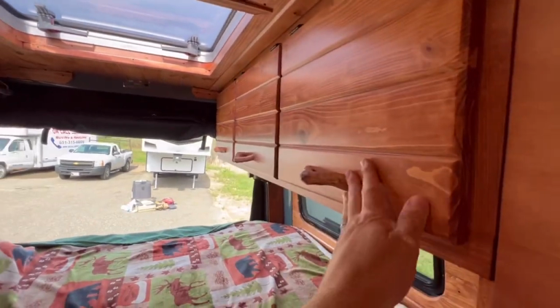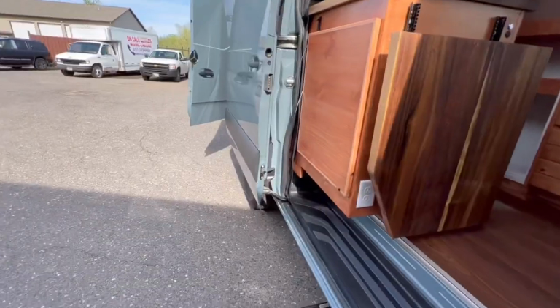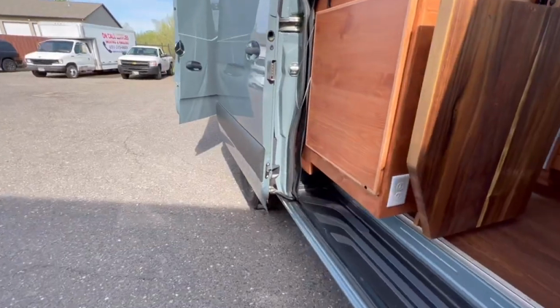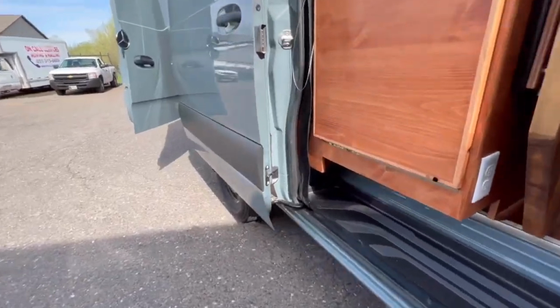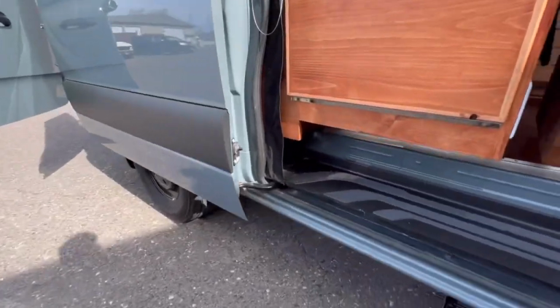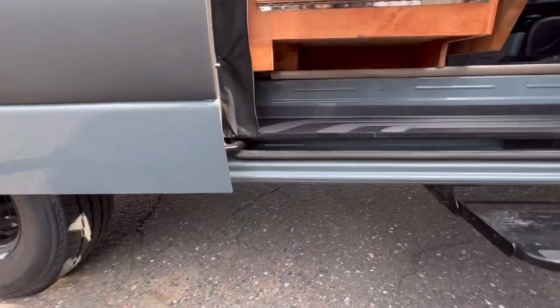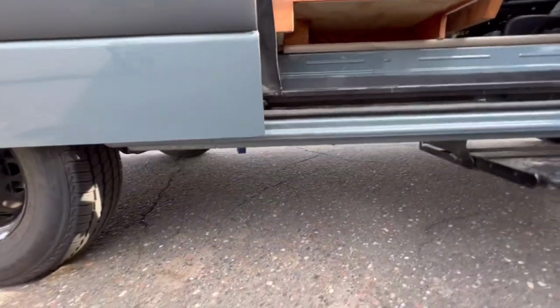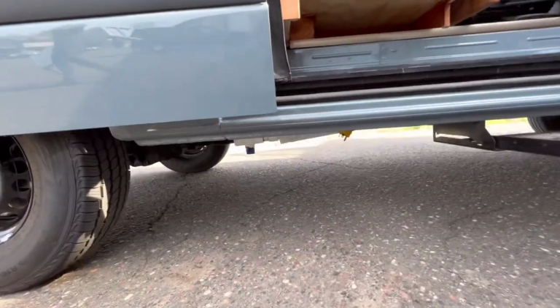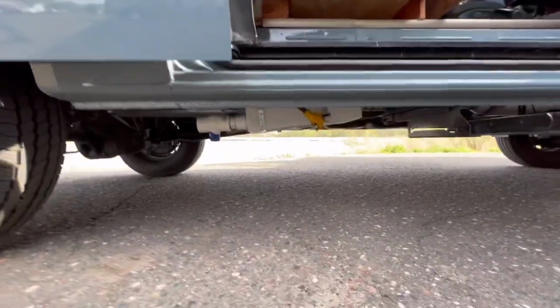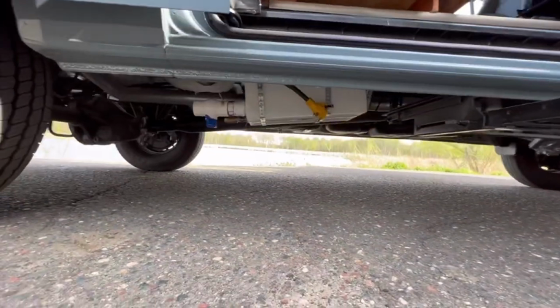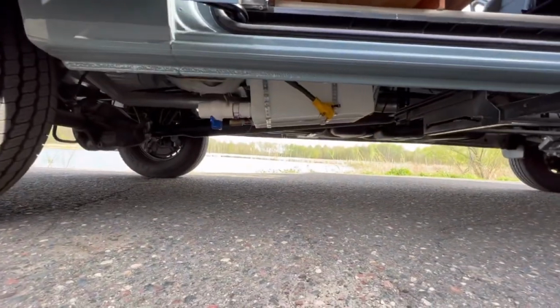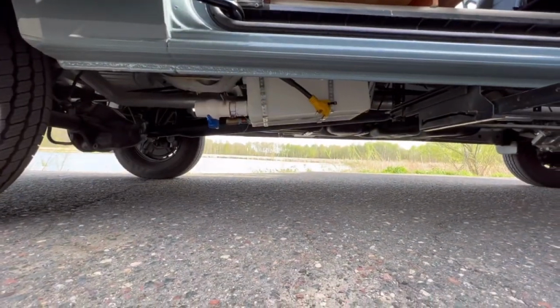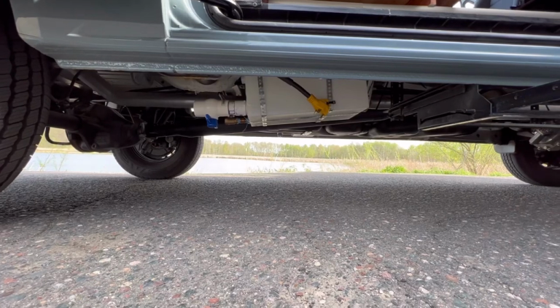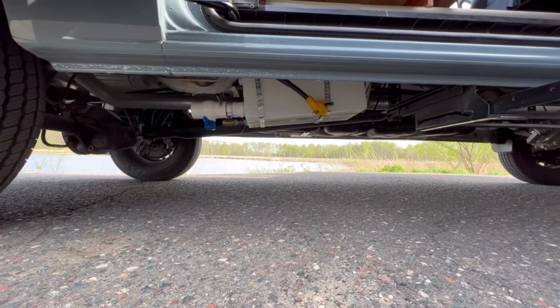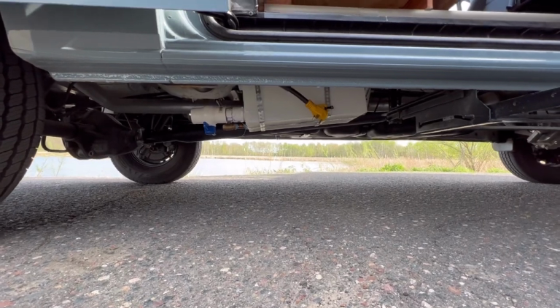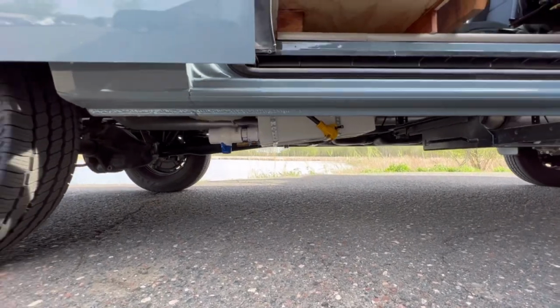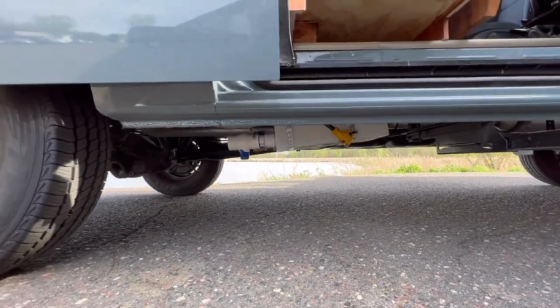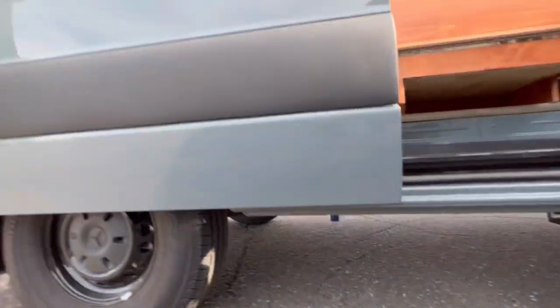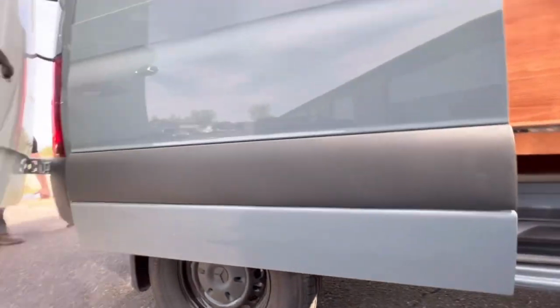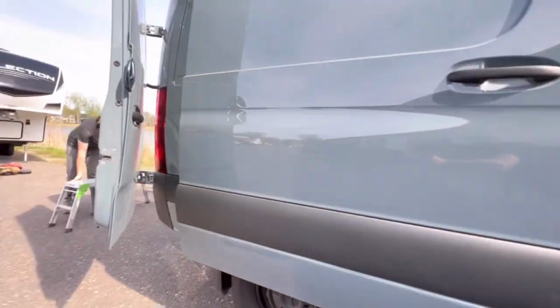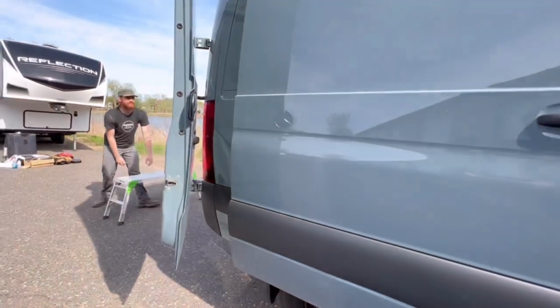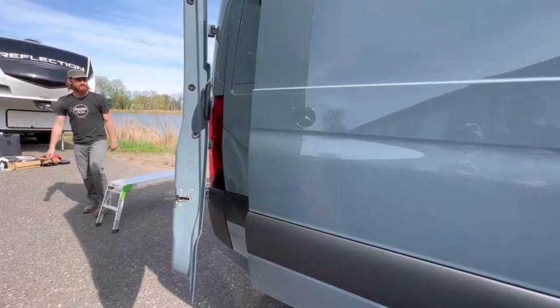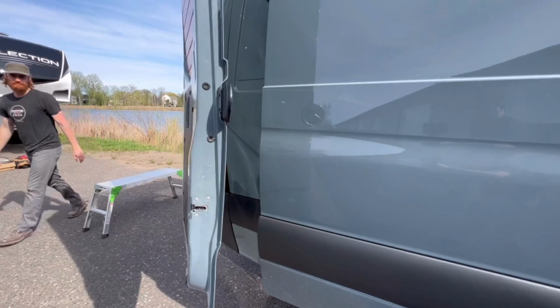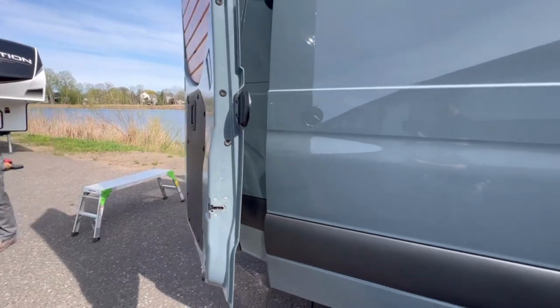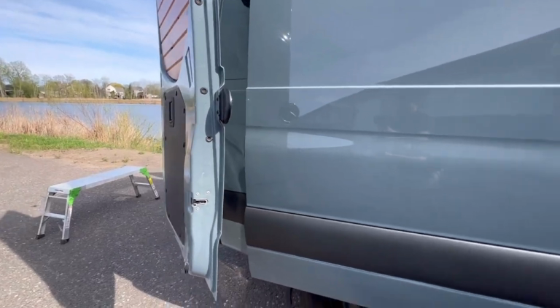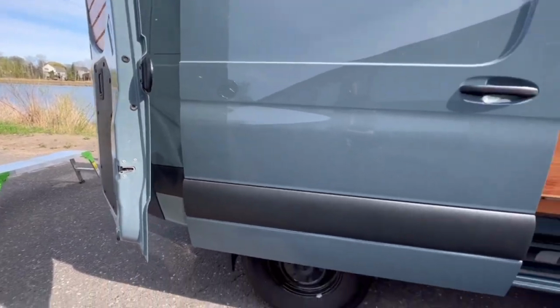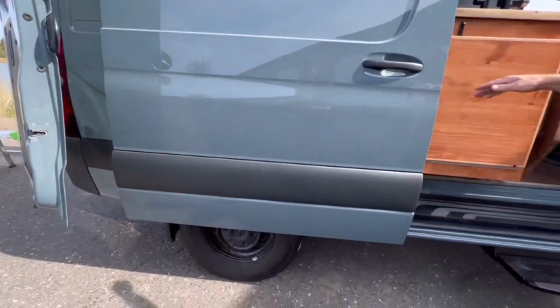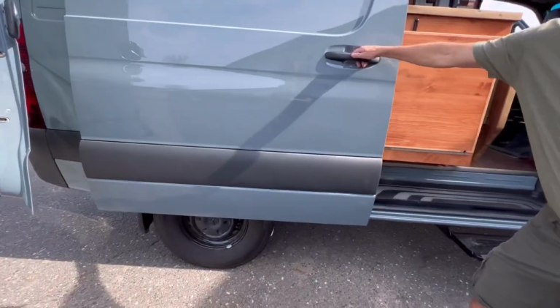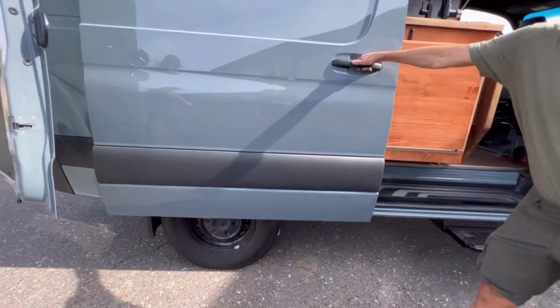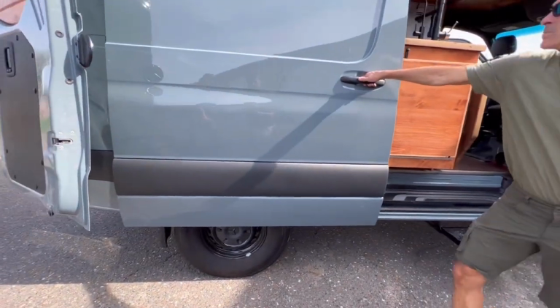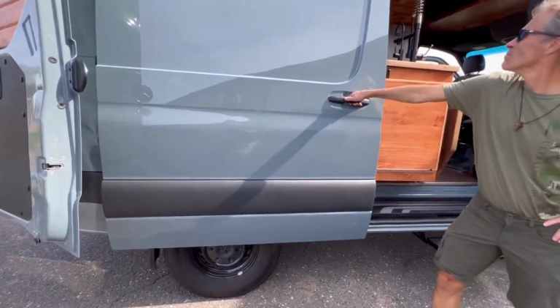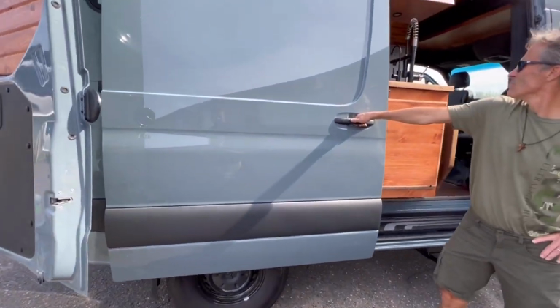Moving around the outside, we've got a hidden power input on this one, which is kind of neat. Normally we cut a hole in the van, but on this one we didn't have to — you would access that from below.